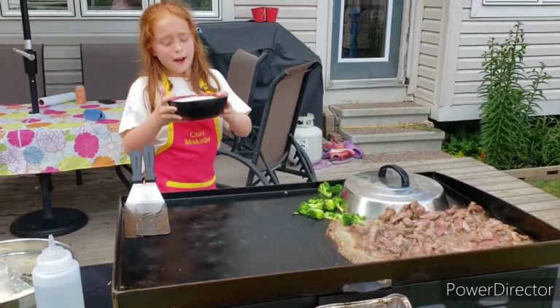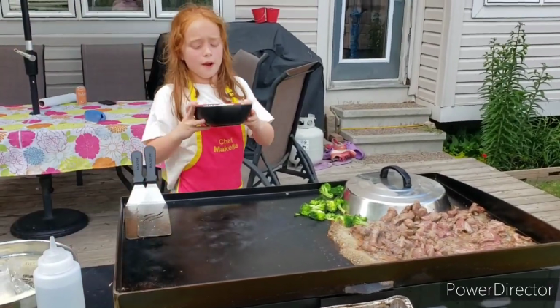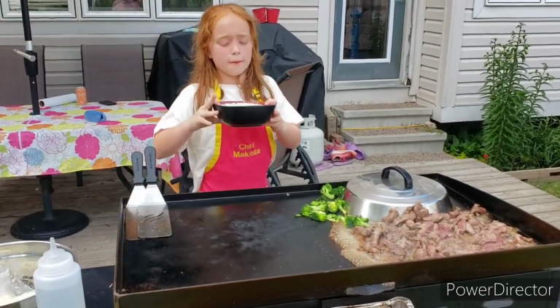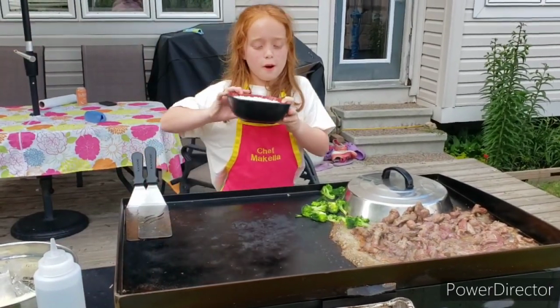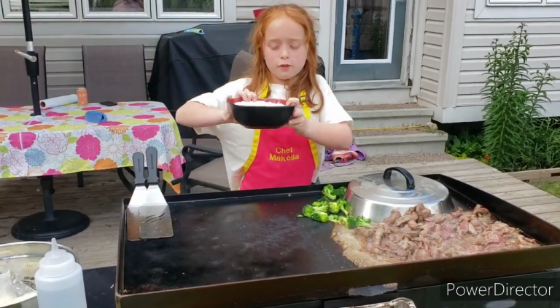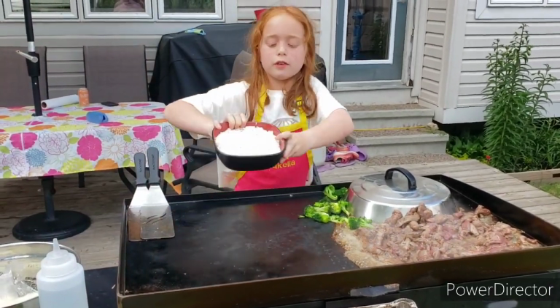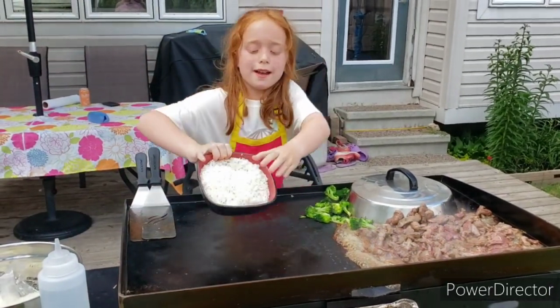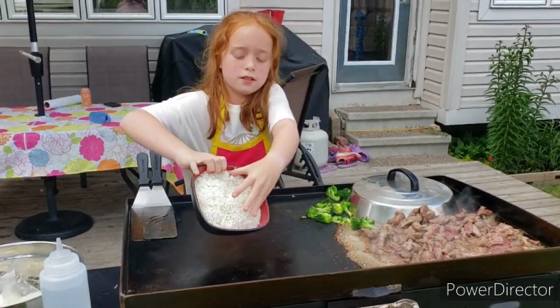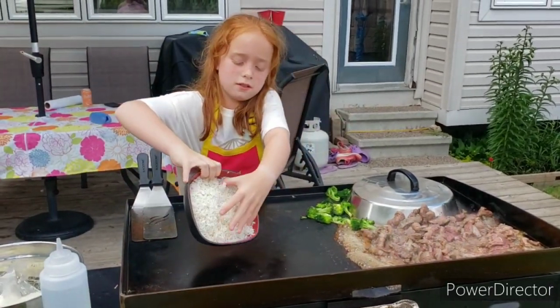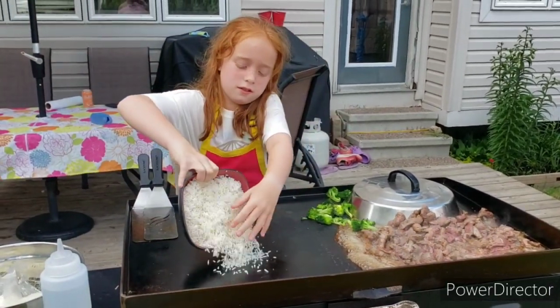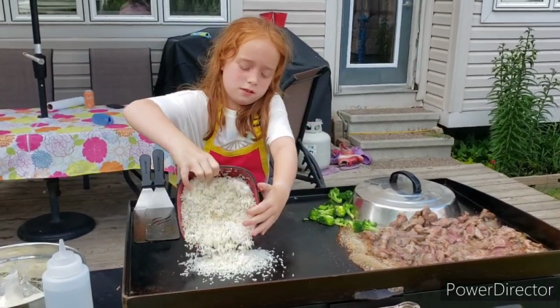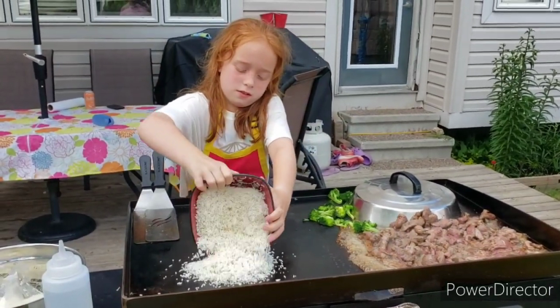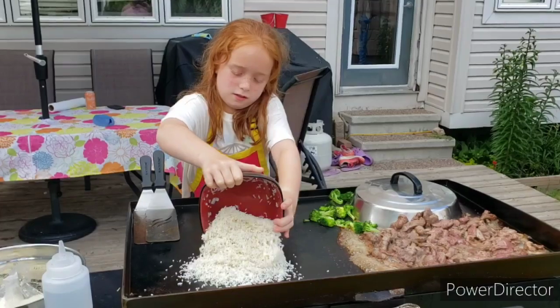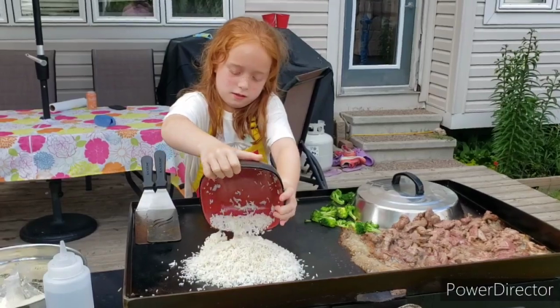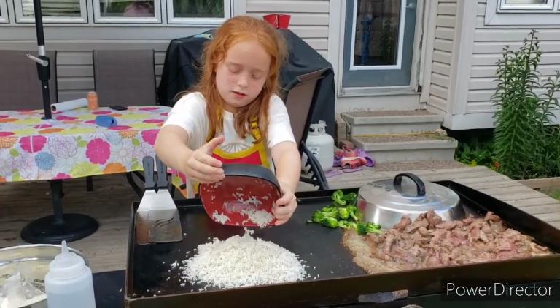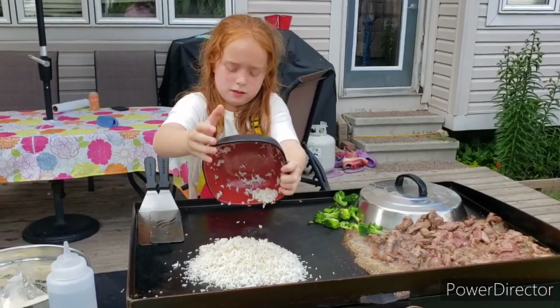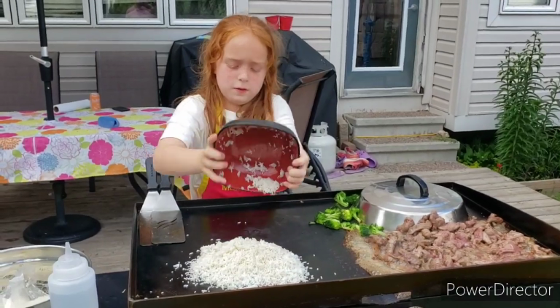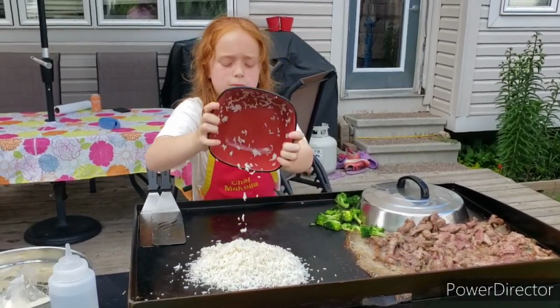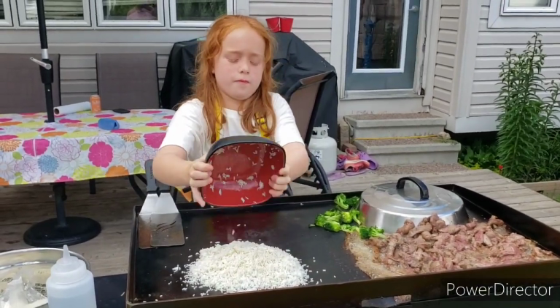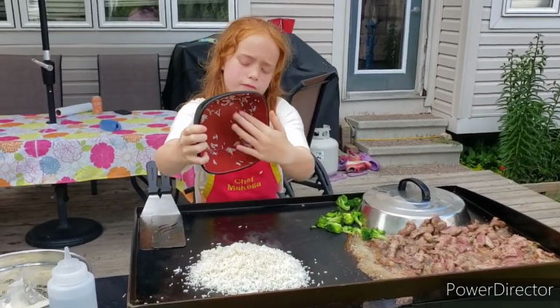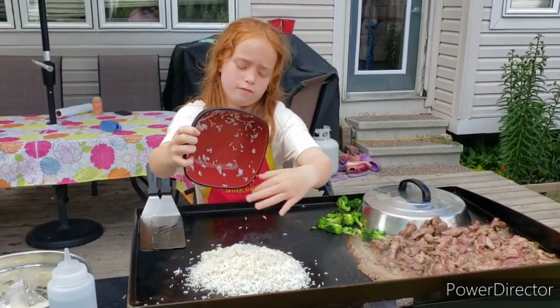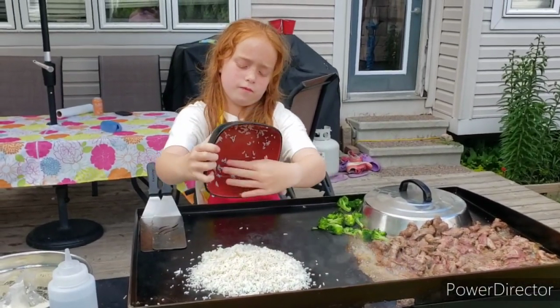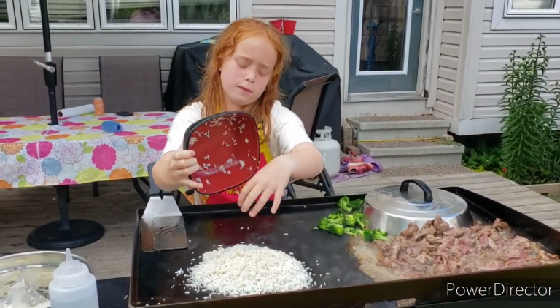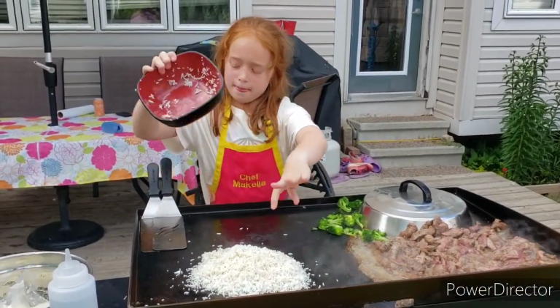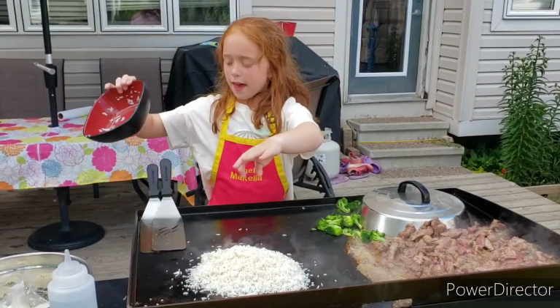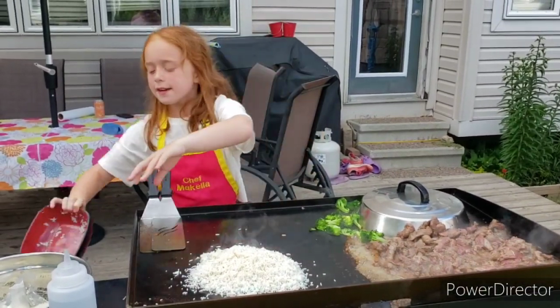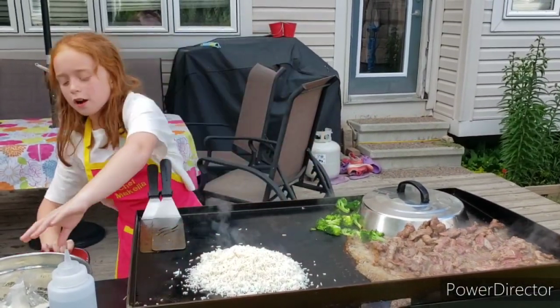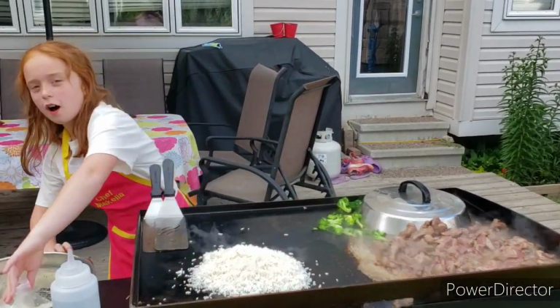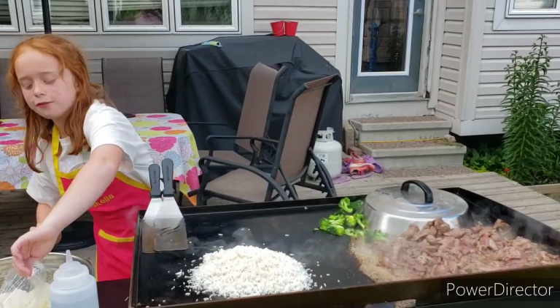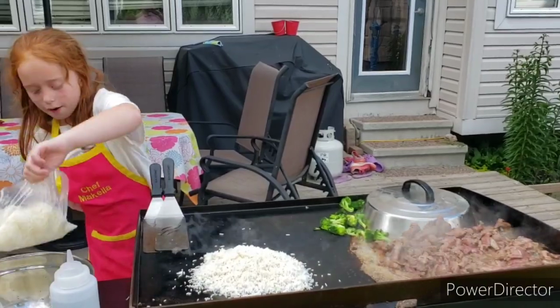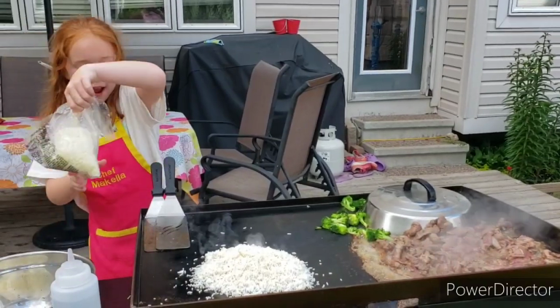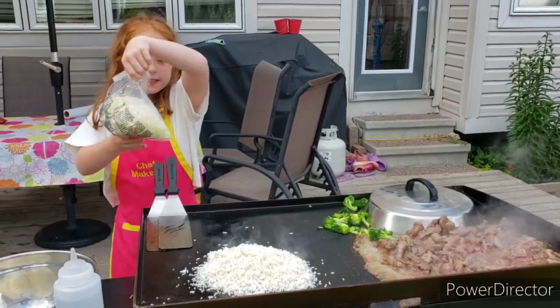Now I'm going to put on our real rice and our cauliflower rice.